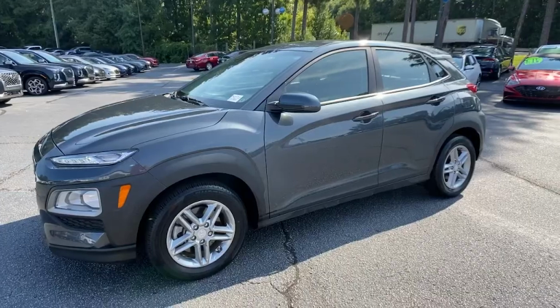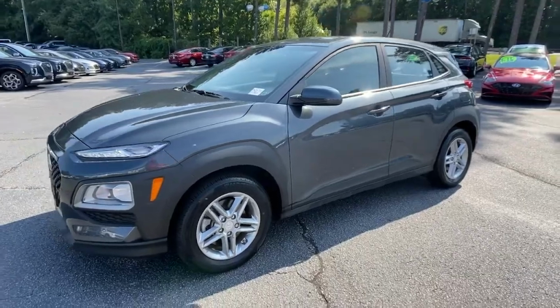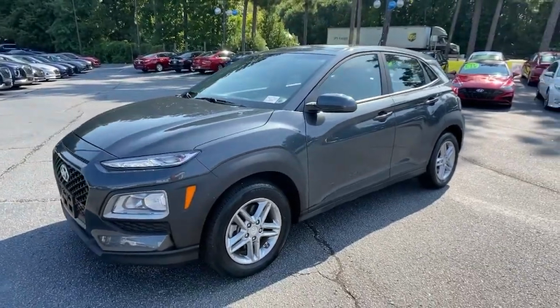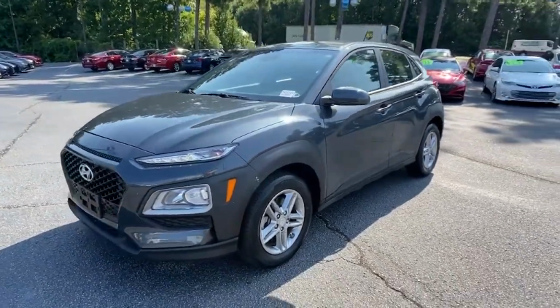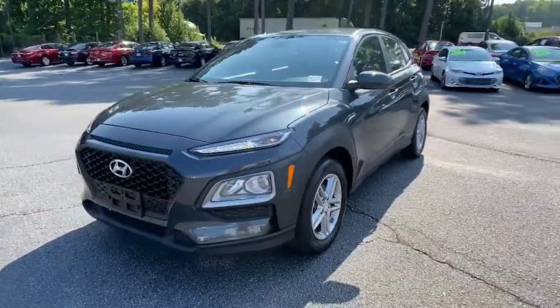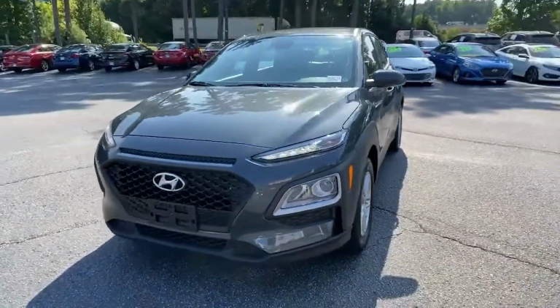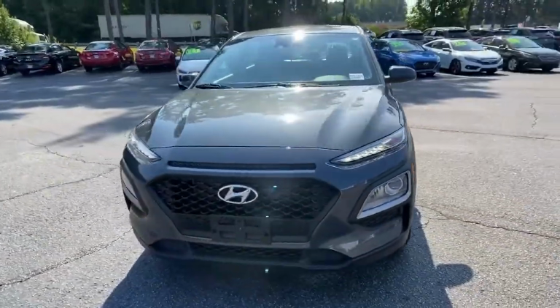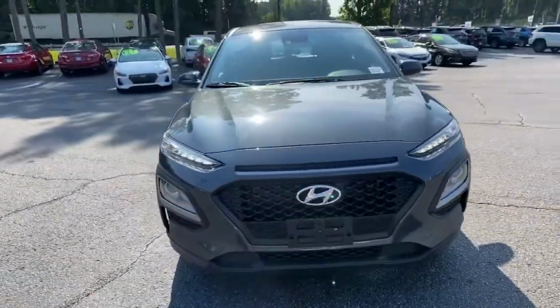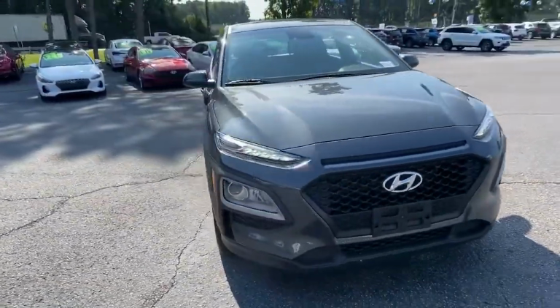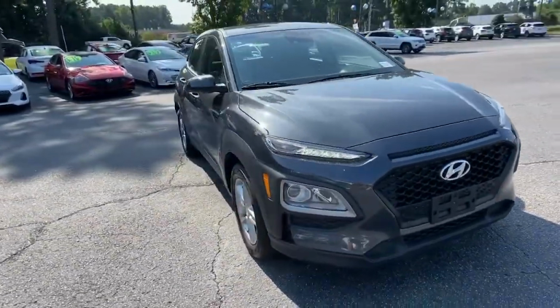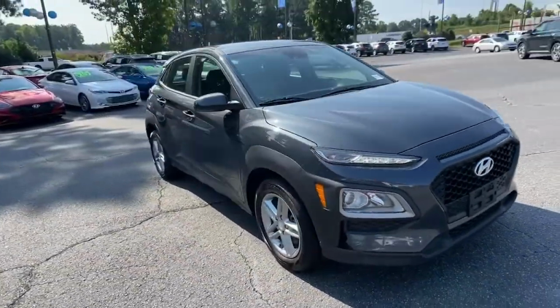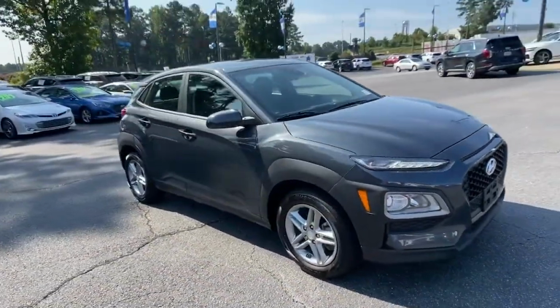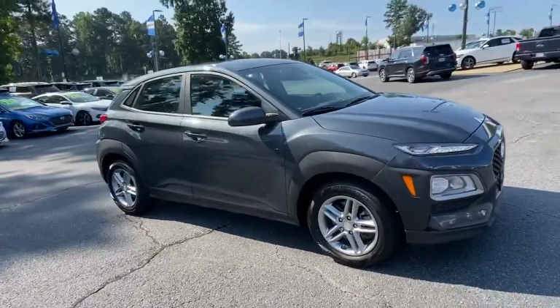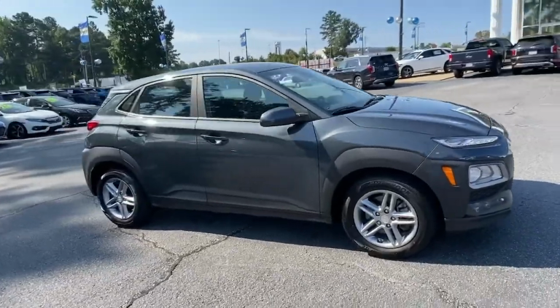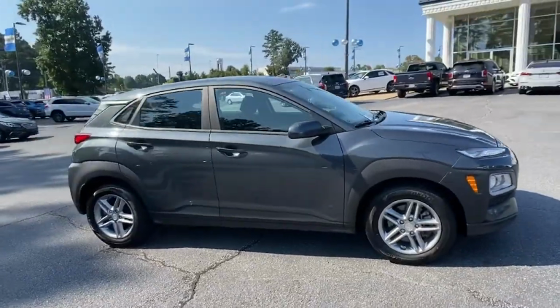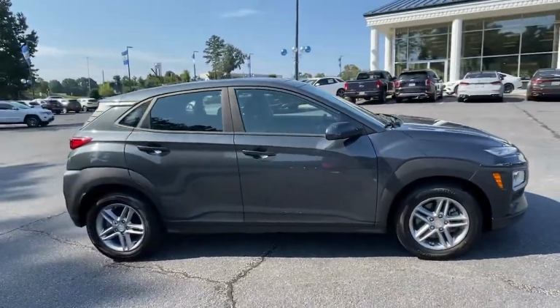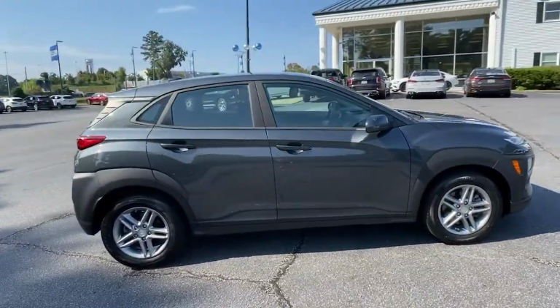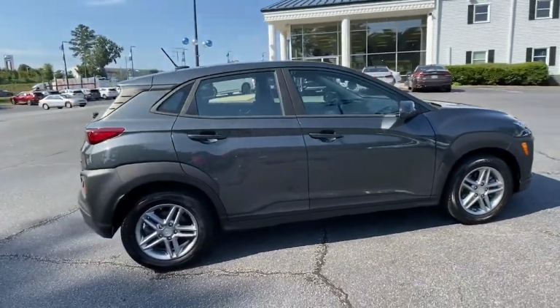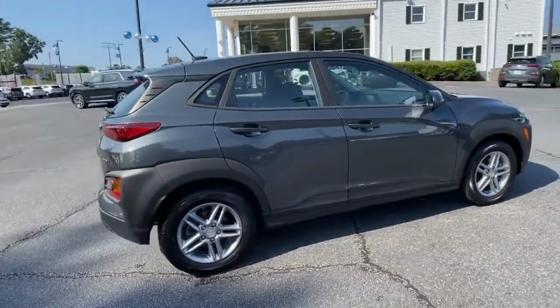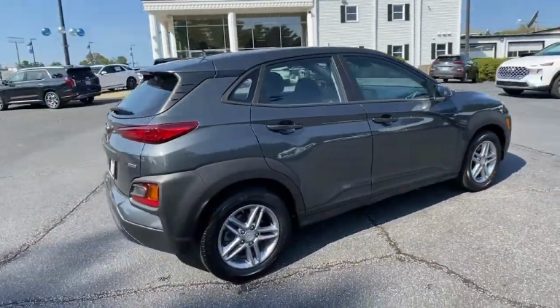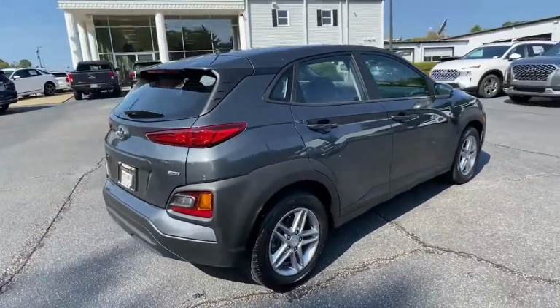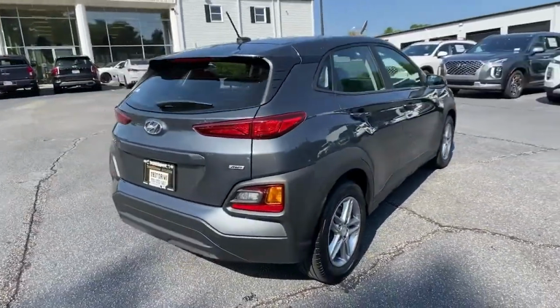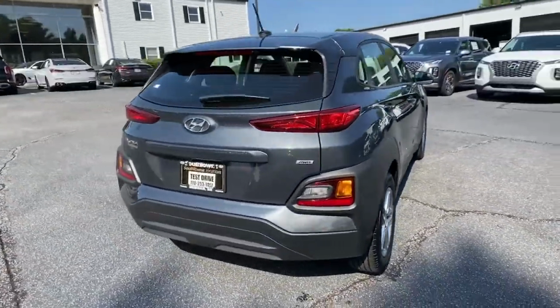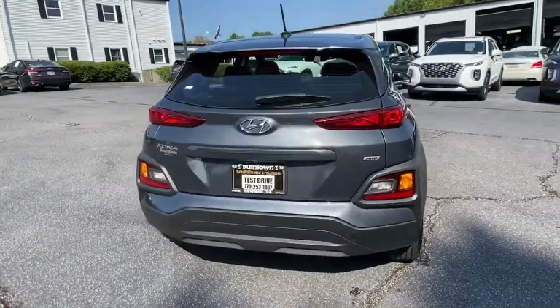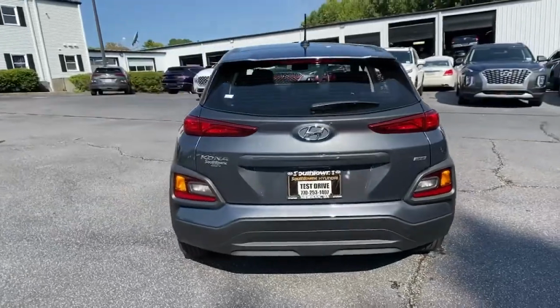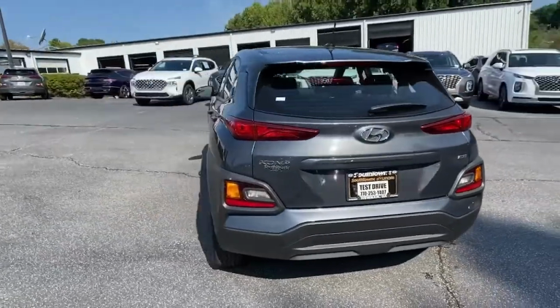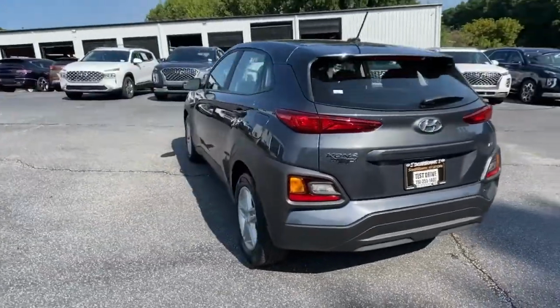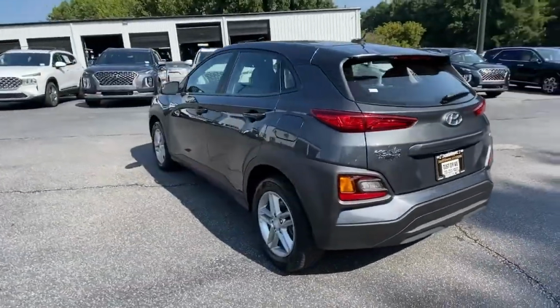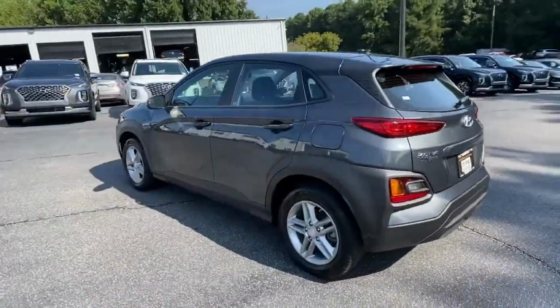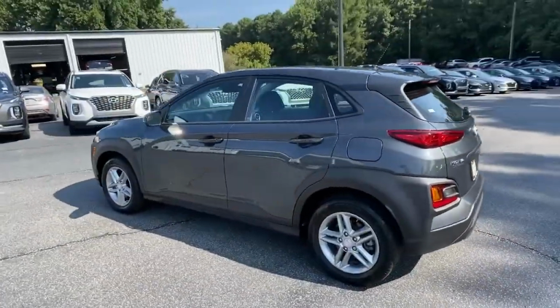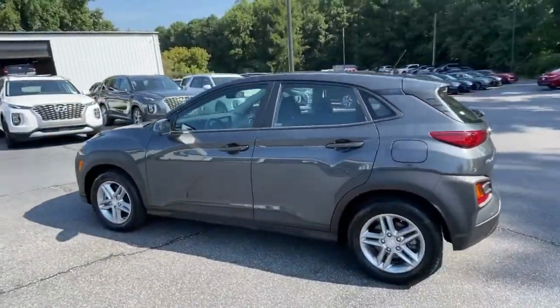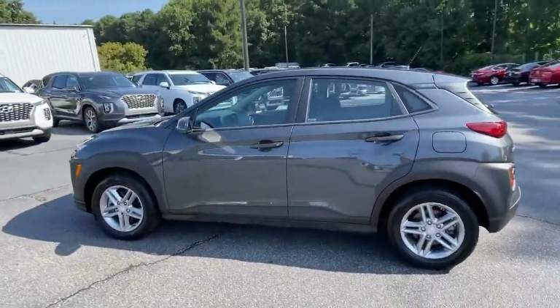Picture yourself in the 2020 Hyundai Kona. With less than 30,000 miles on the odometer, this vehicle stands out from the rest. Every drive is fun and fresh in this agile and versatile Kona.